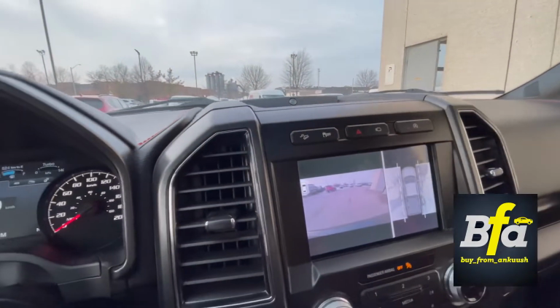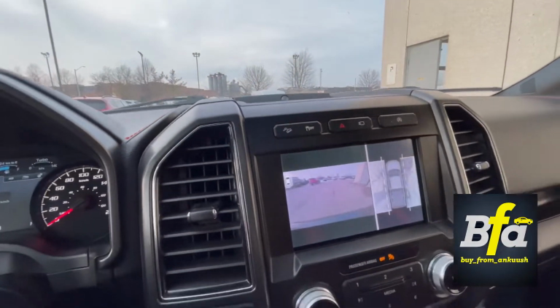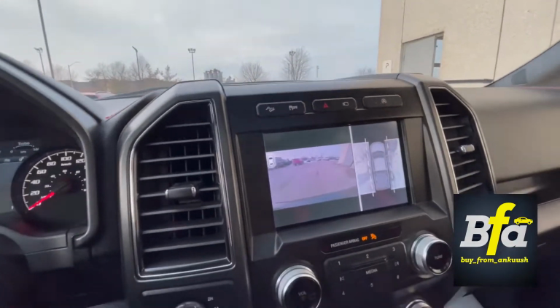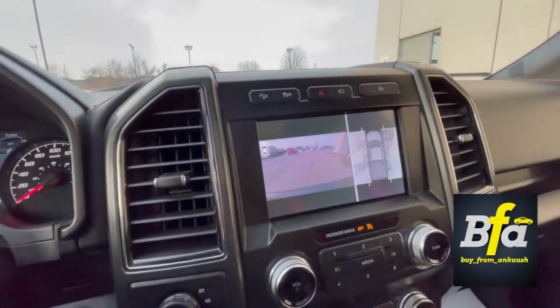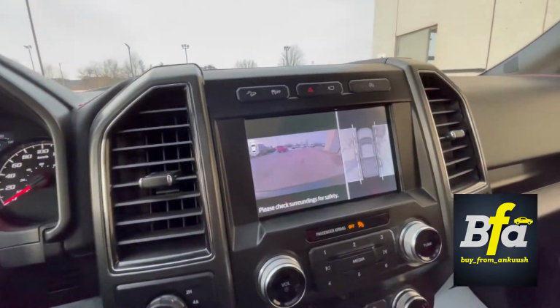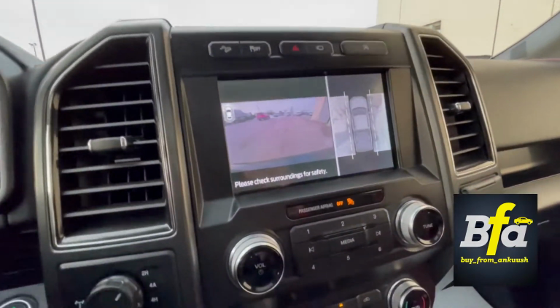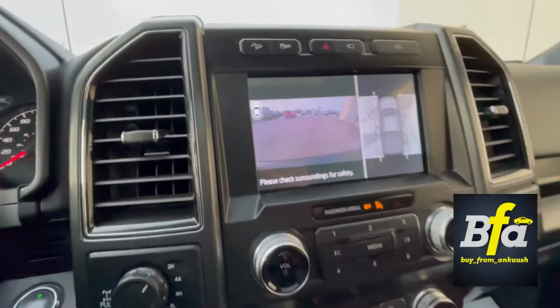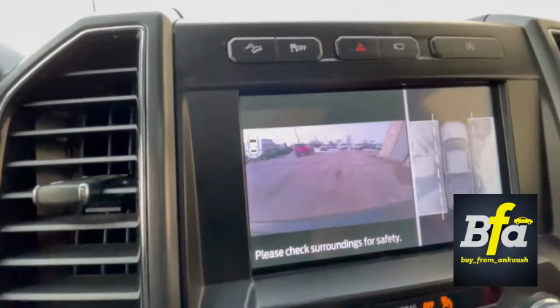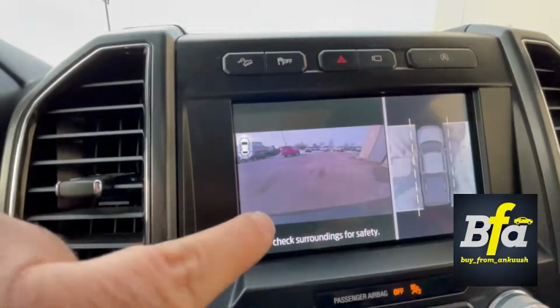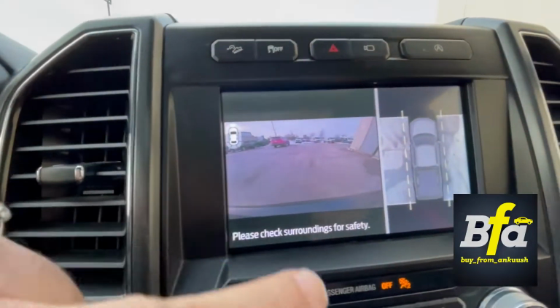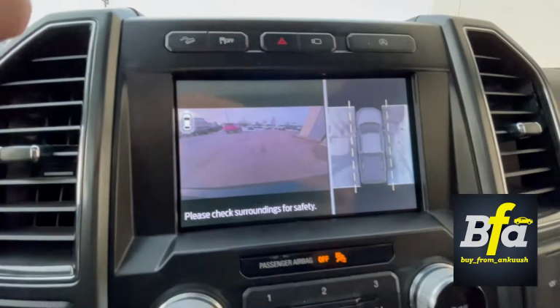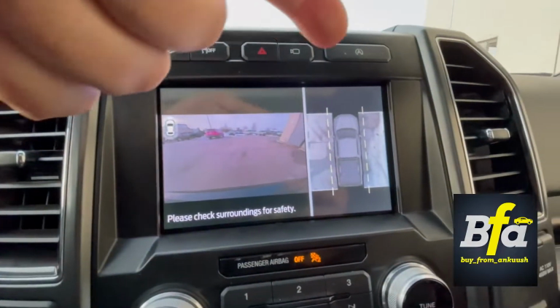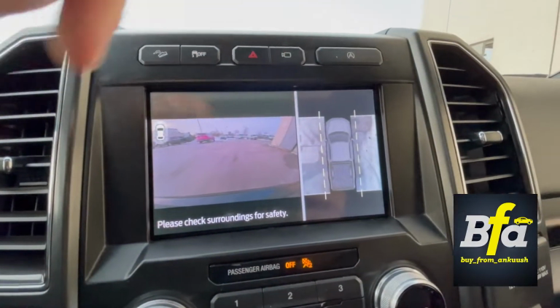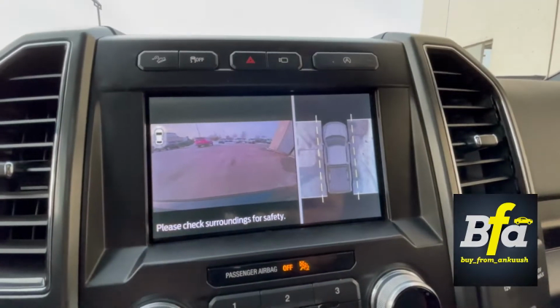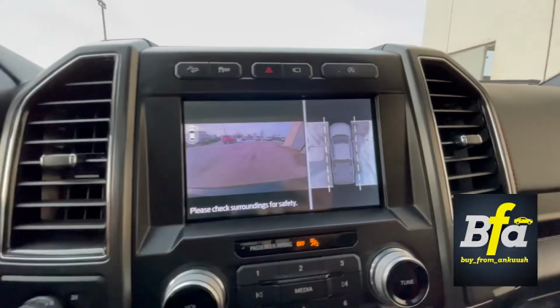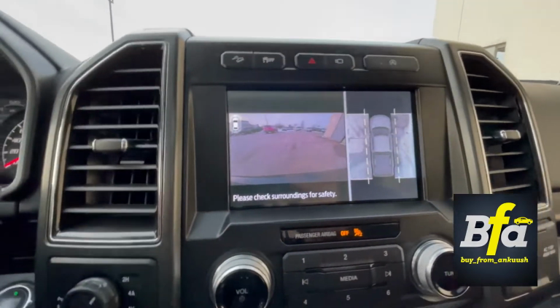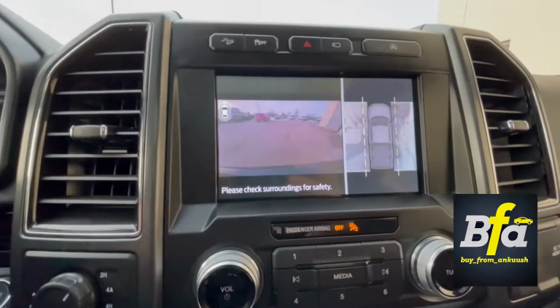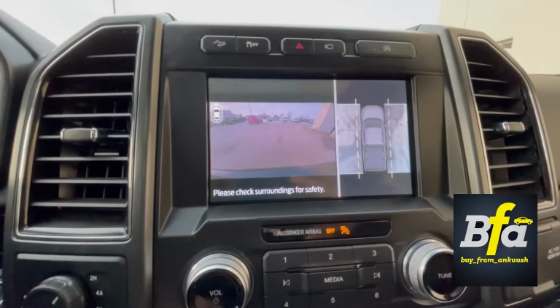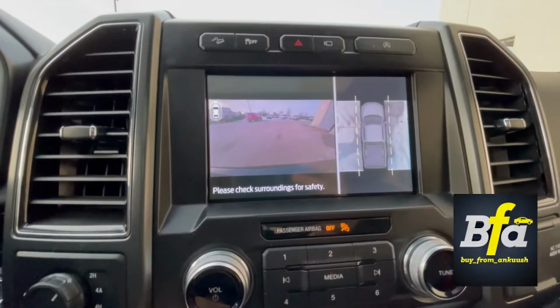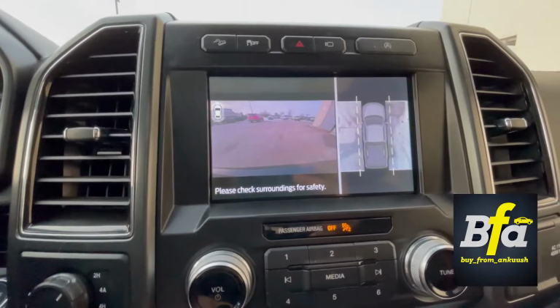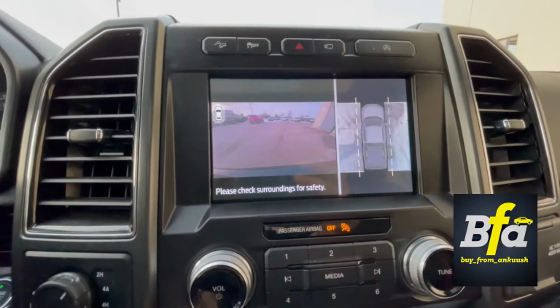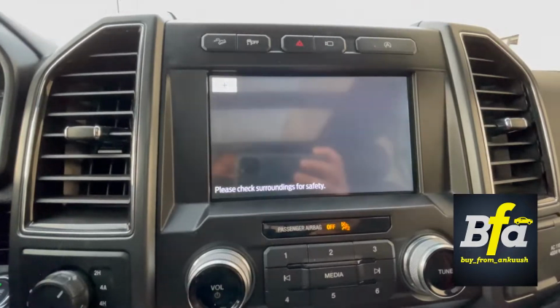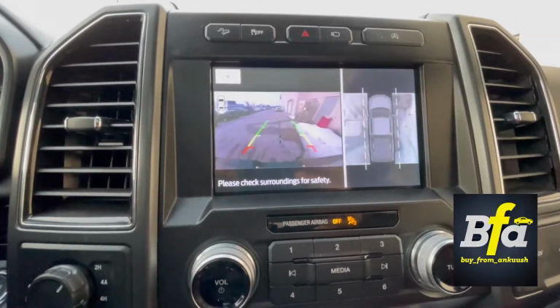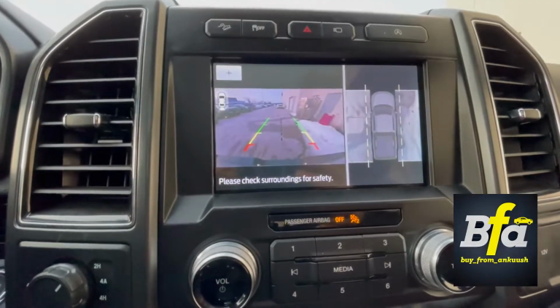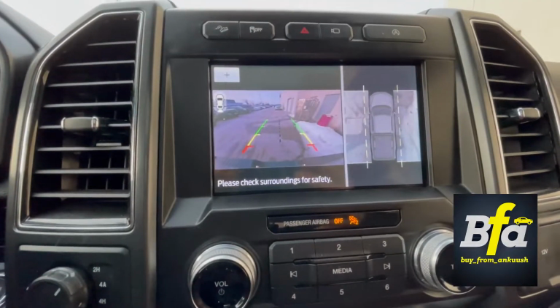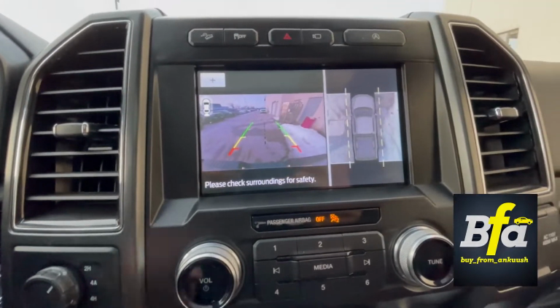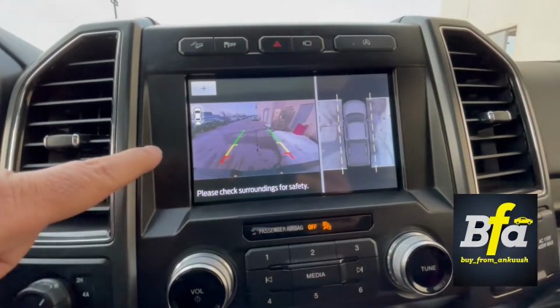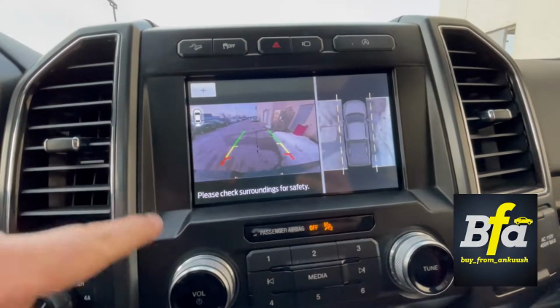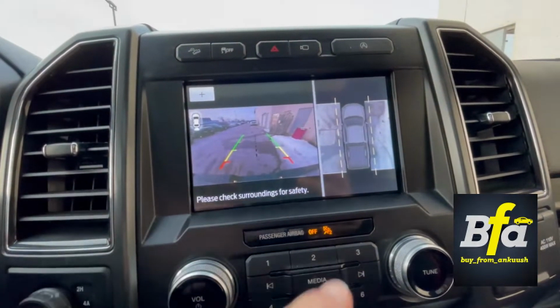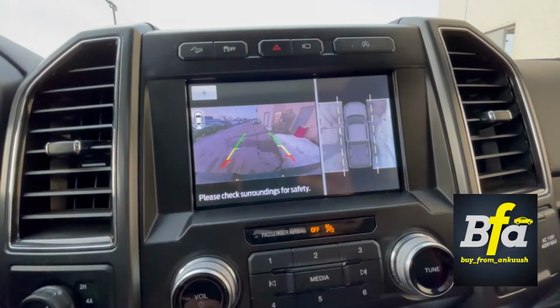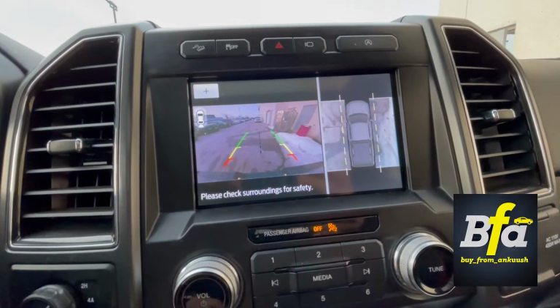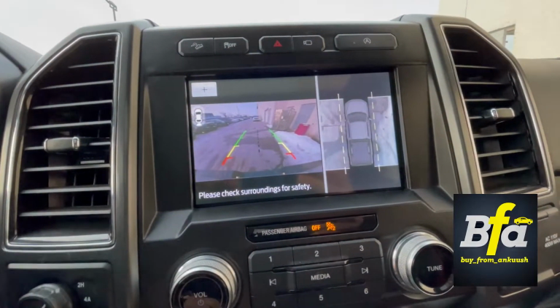It has a 360-degree camera system. Right now it's showing the front view and the bird's-eye view. As soon as I hit reverse gear, you'll see the rear view and the bird's-eye view again.